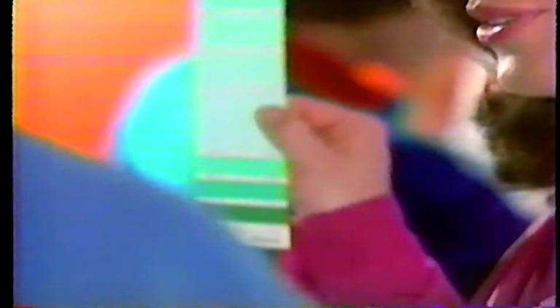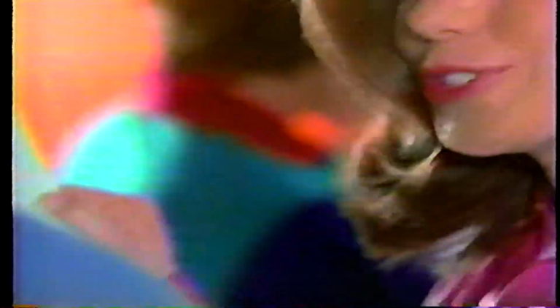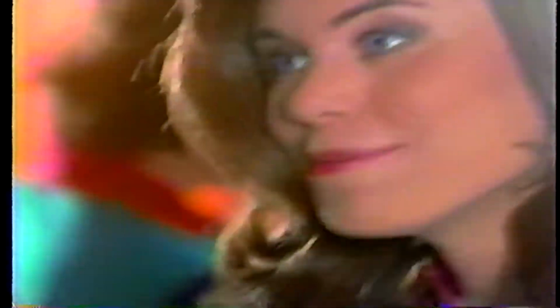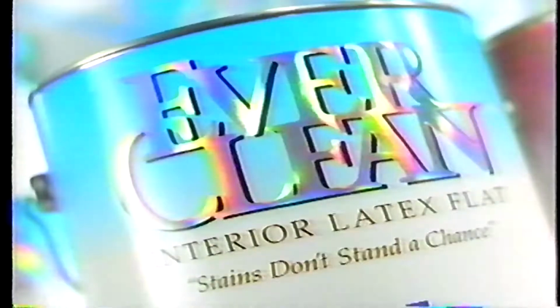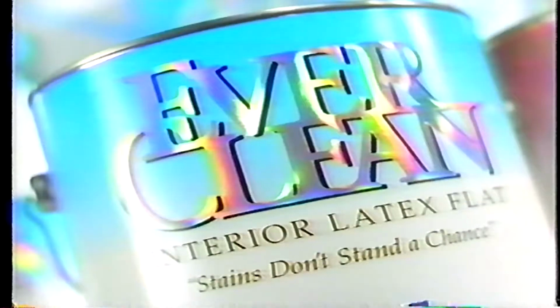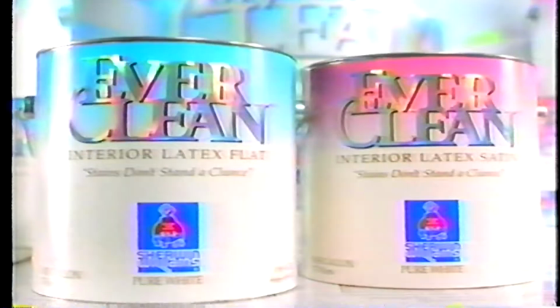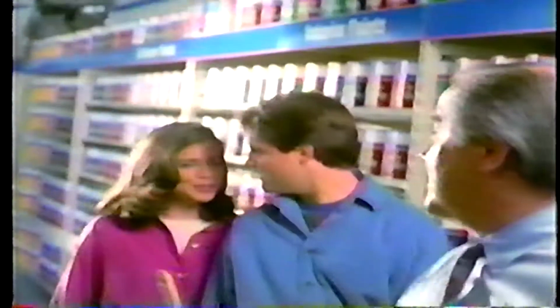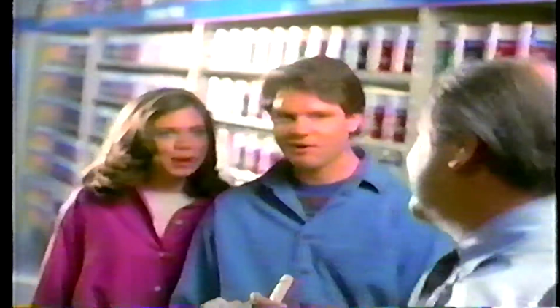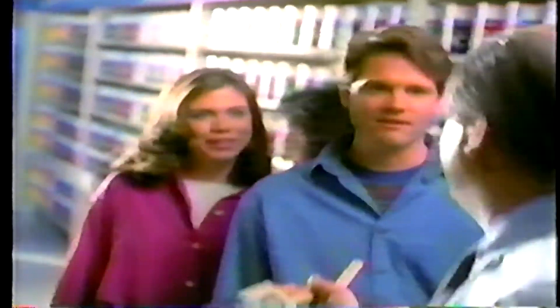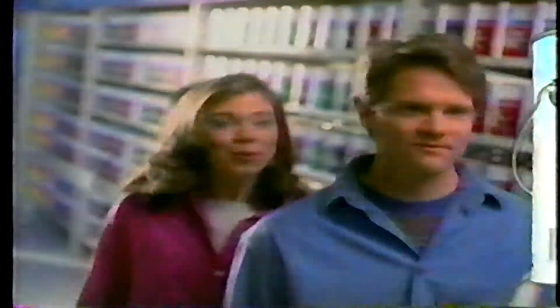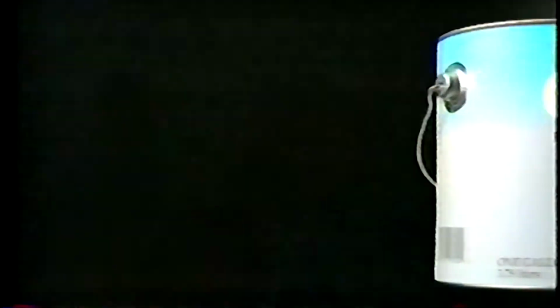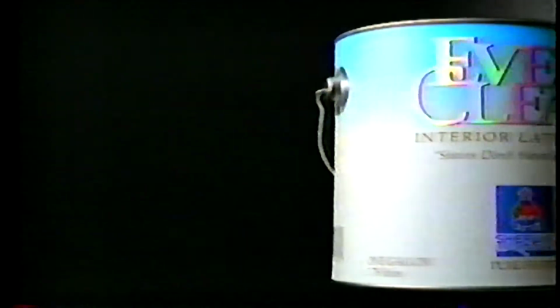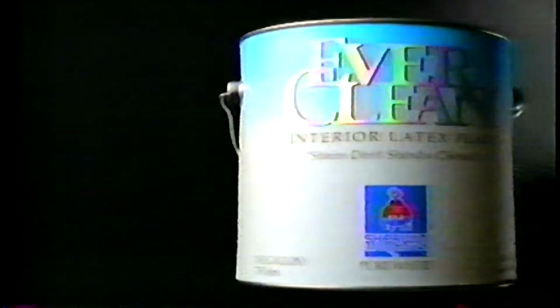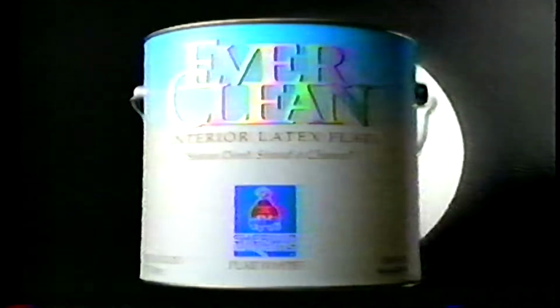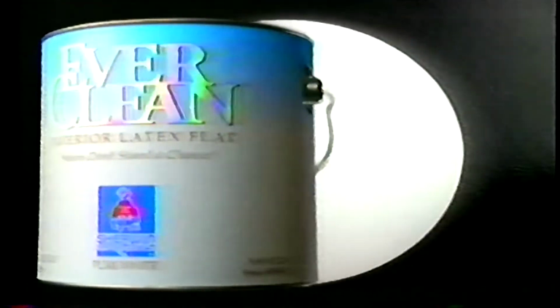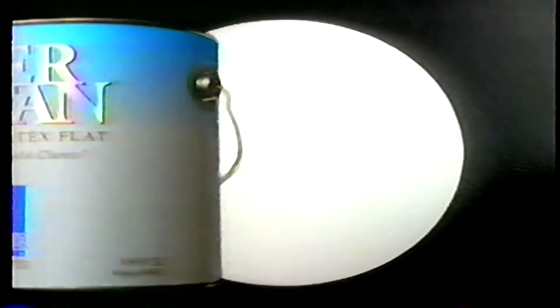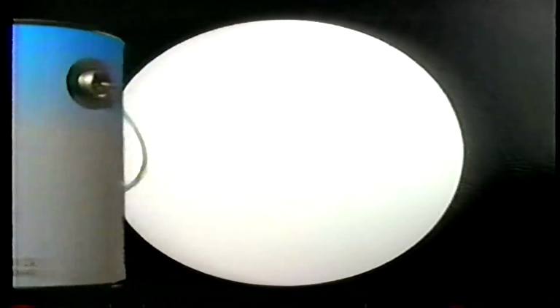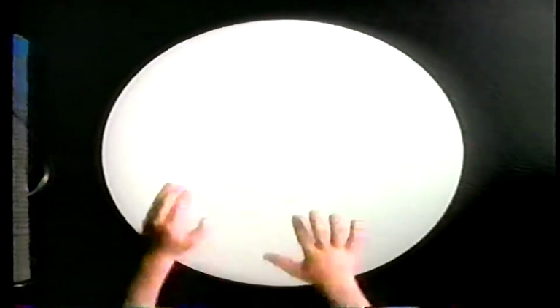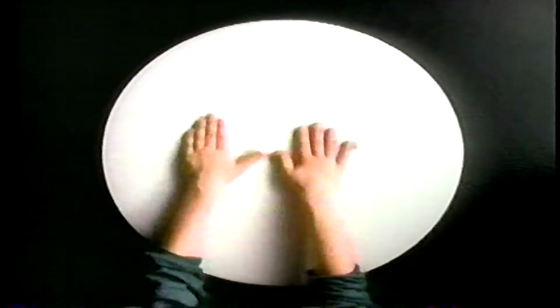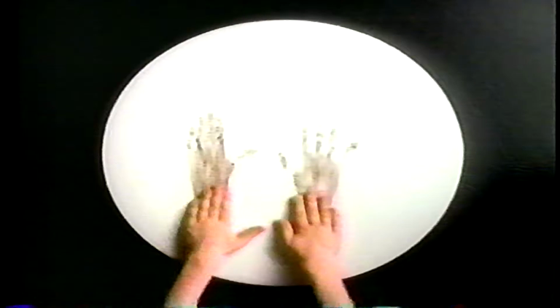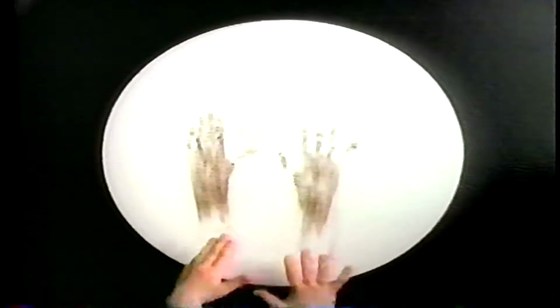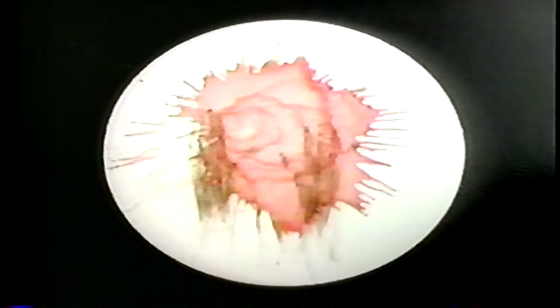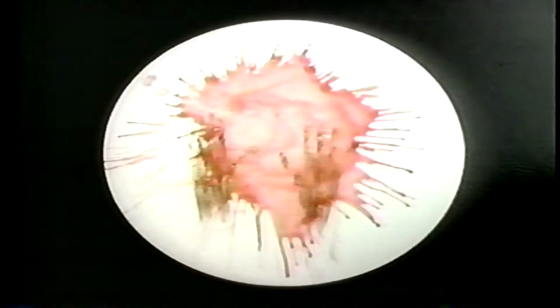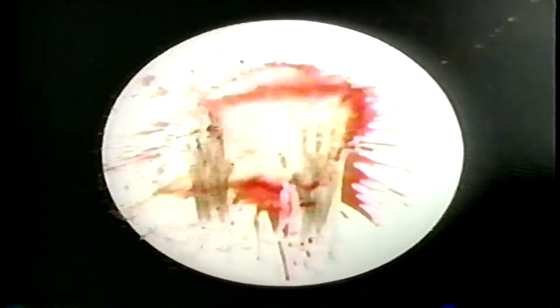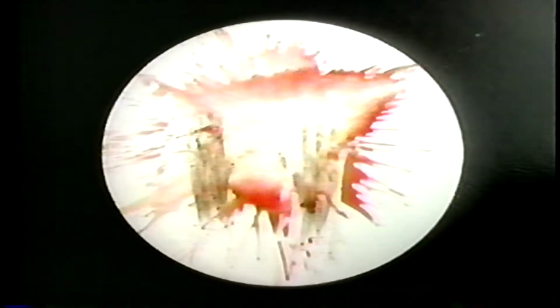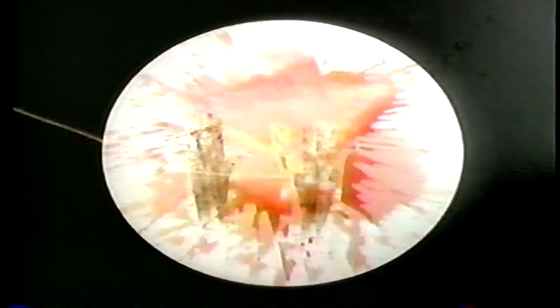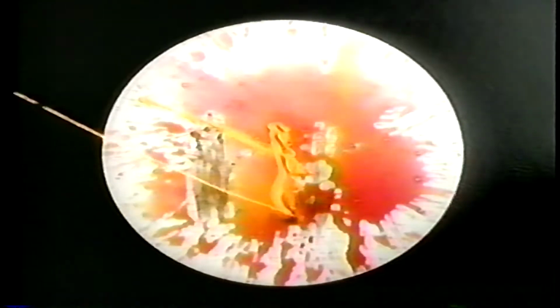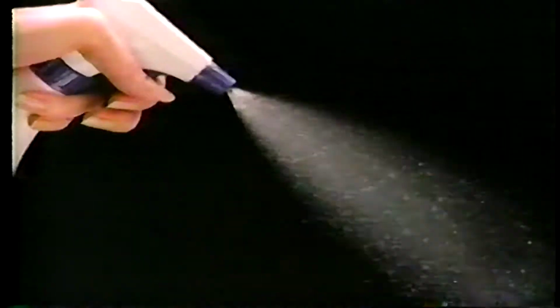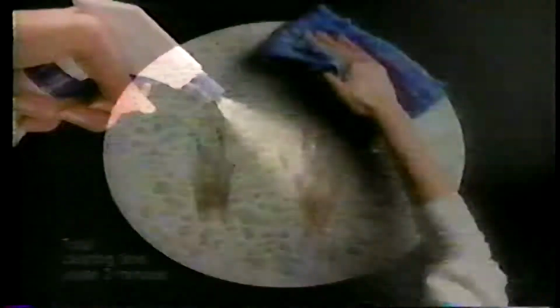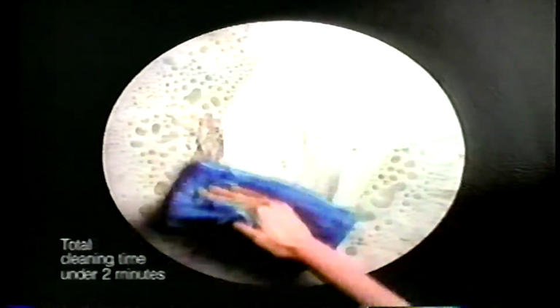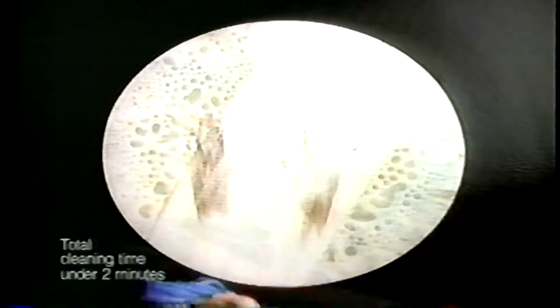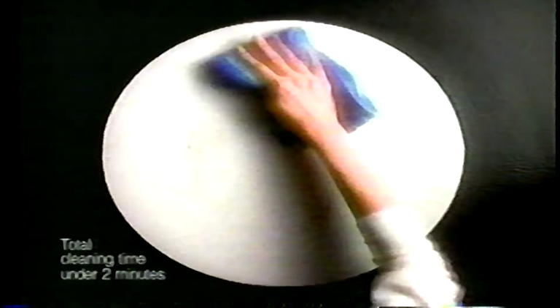Need a paint that really holds up against stains? Come to Sherwin-Williams, where you'll find new Everclean flat latex wall paint. Stains like grease, wine, coffee, mustard don't stand a chance against Everclean.